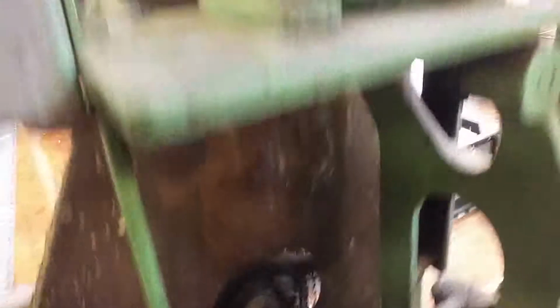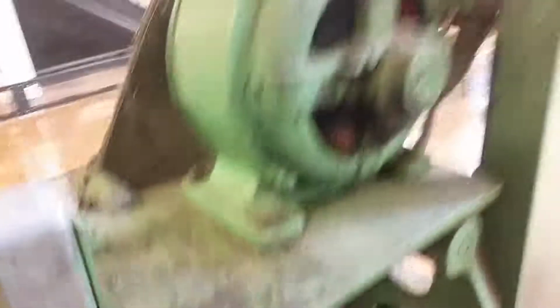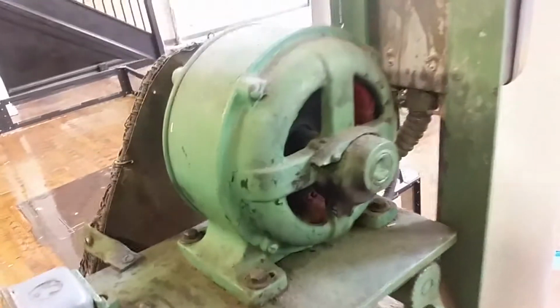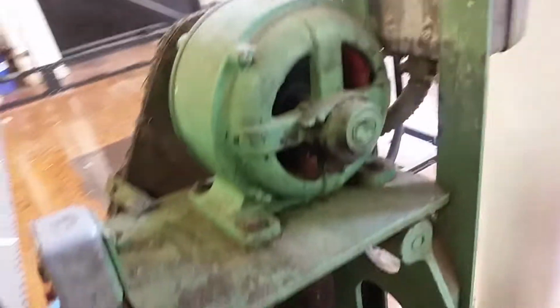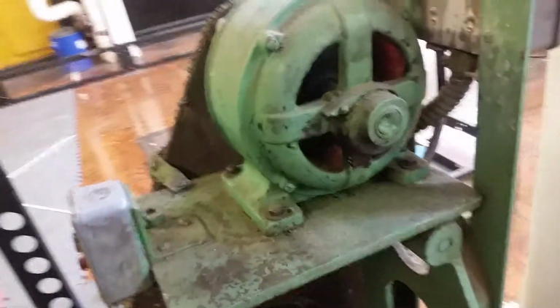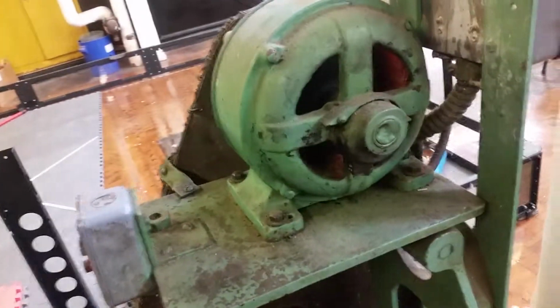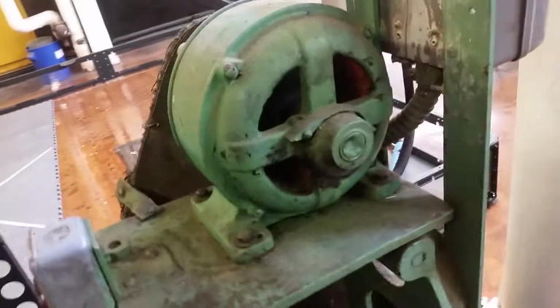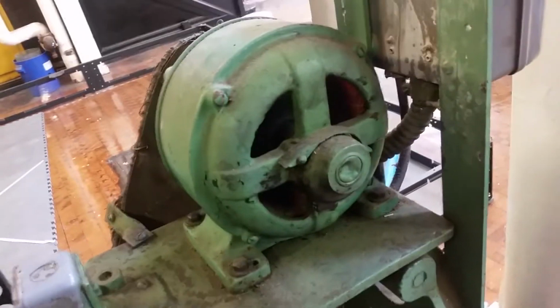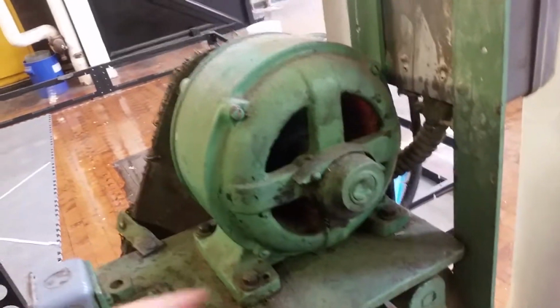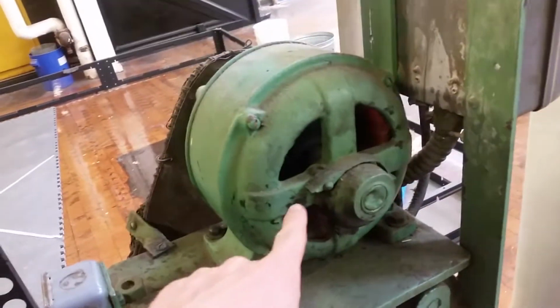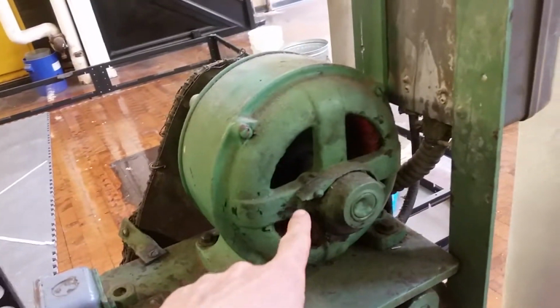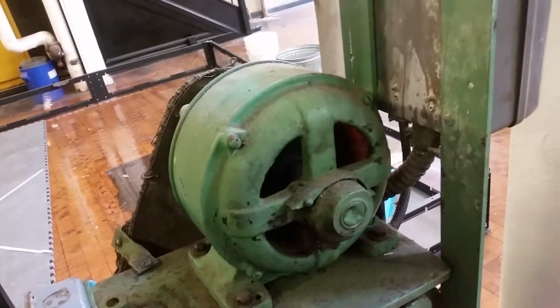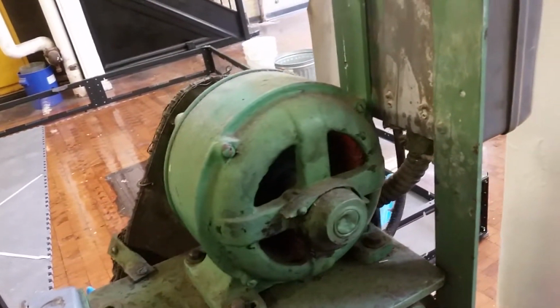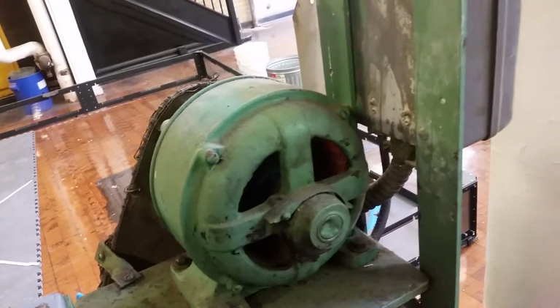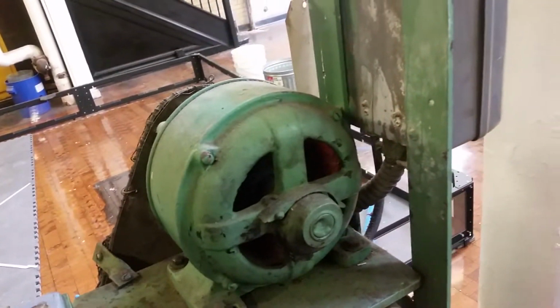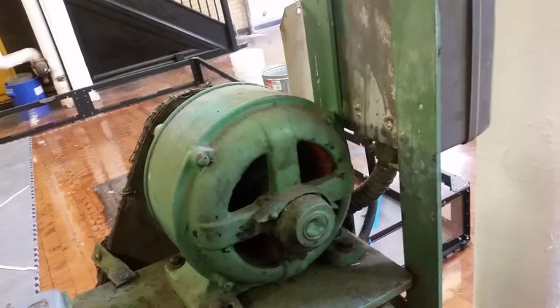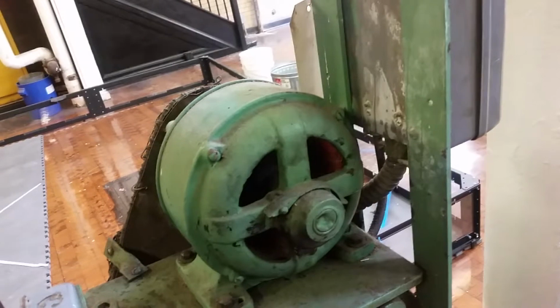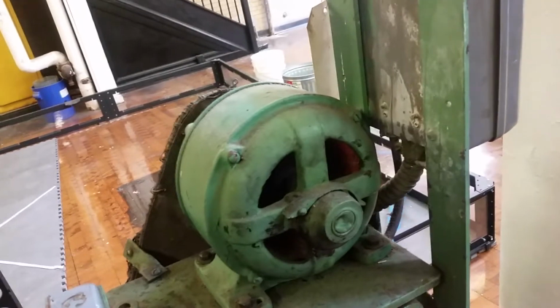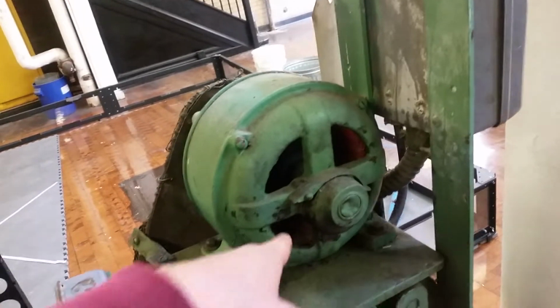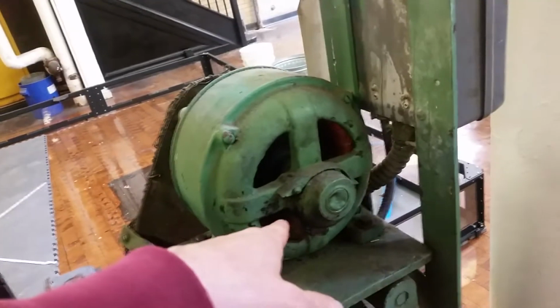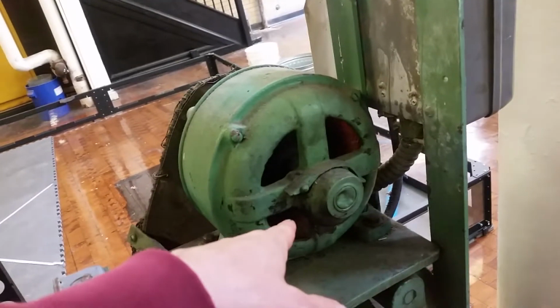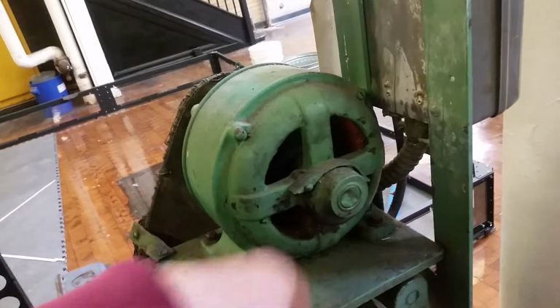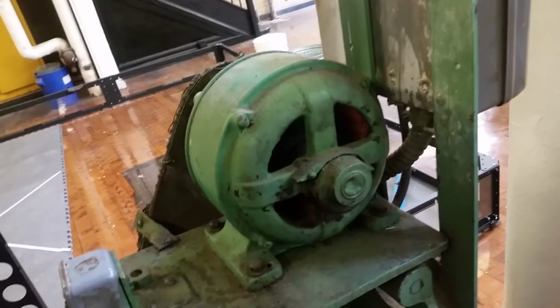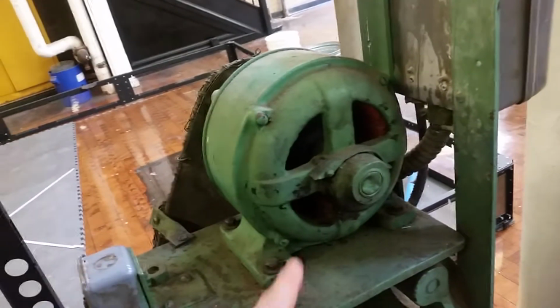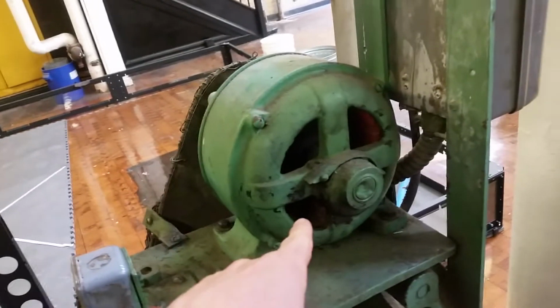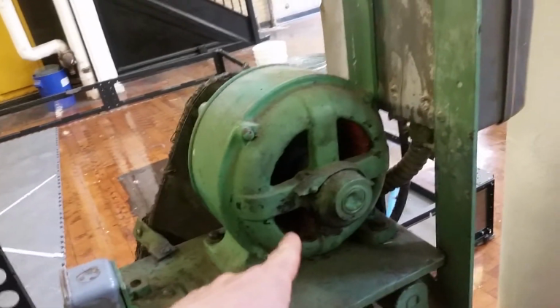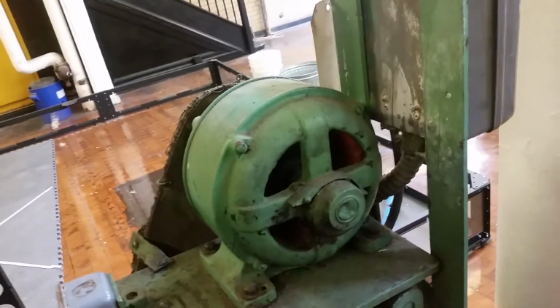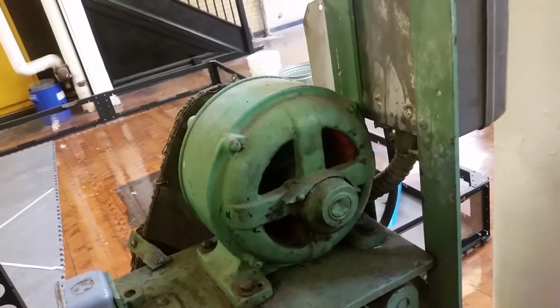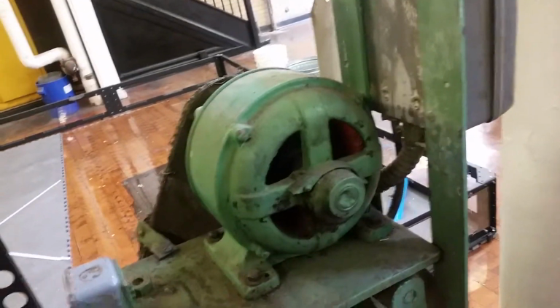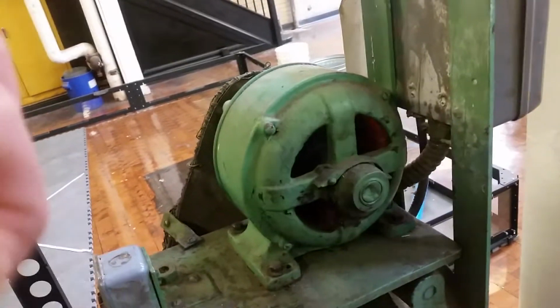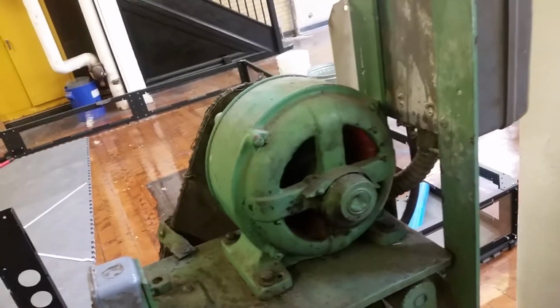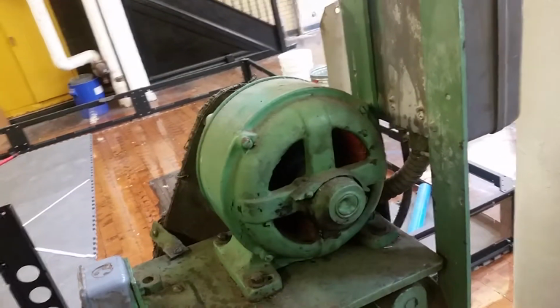Another thing: if it ever gets trapped, shut it off before you burn out the motor. If you lock it up, you can burn out this motor within a minute.